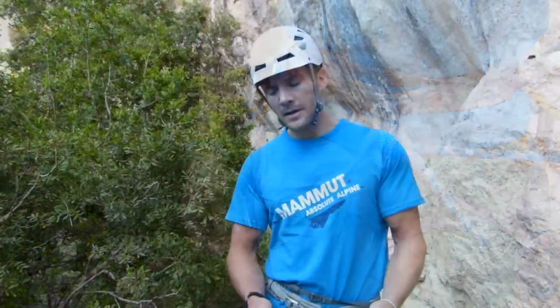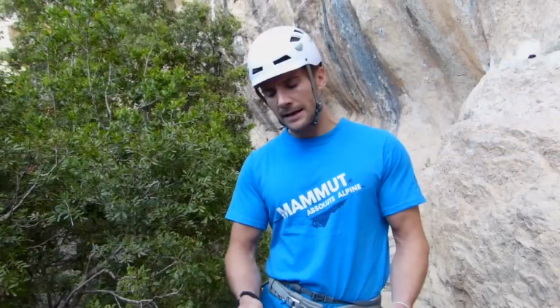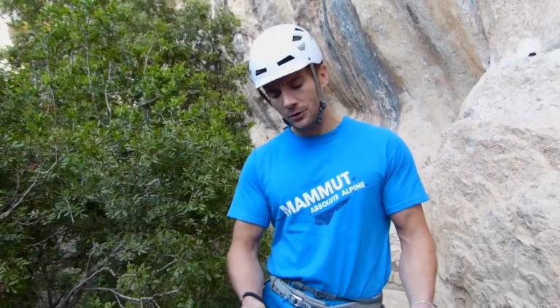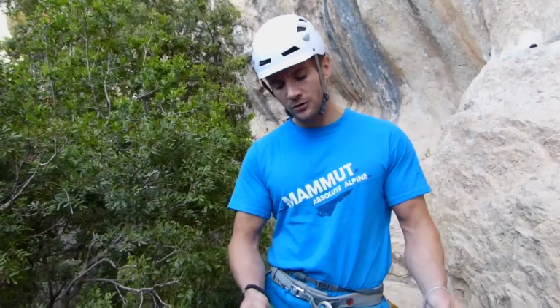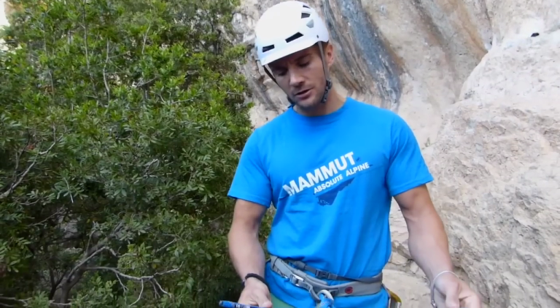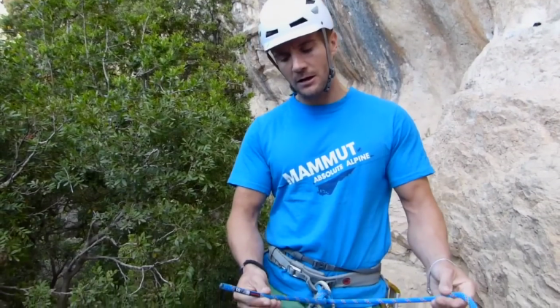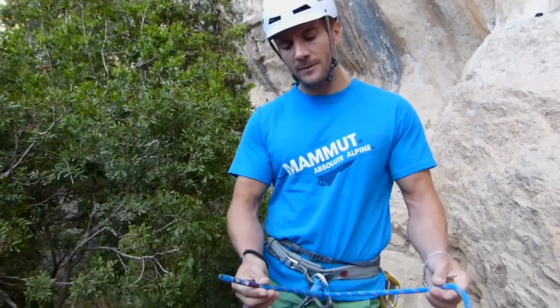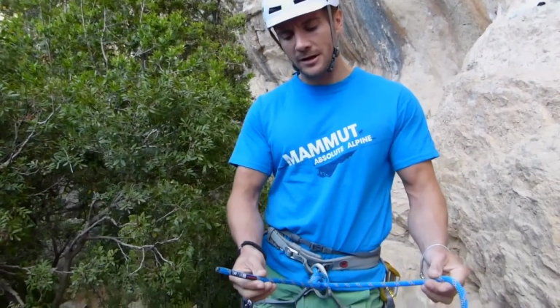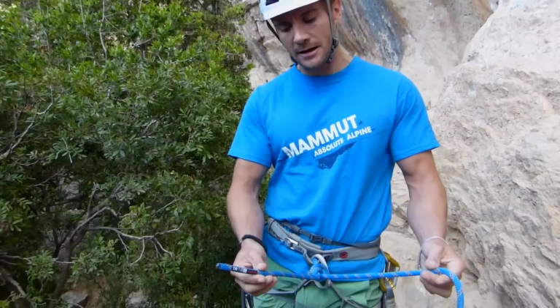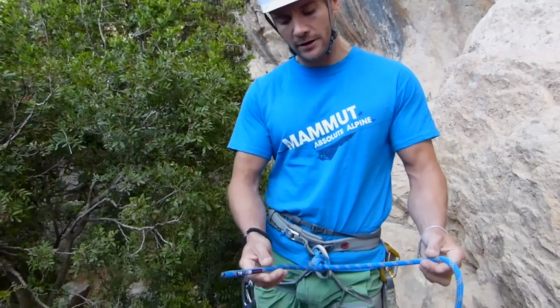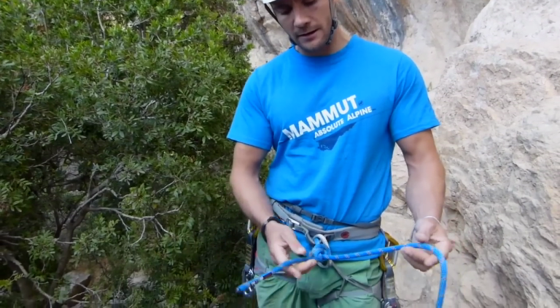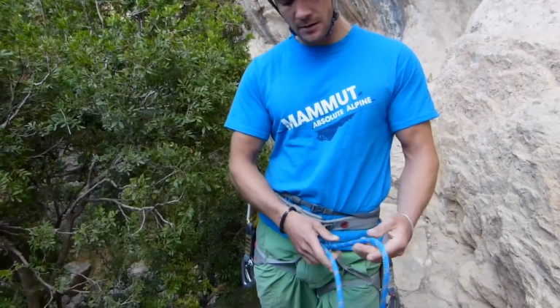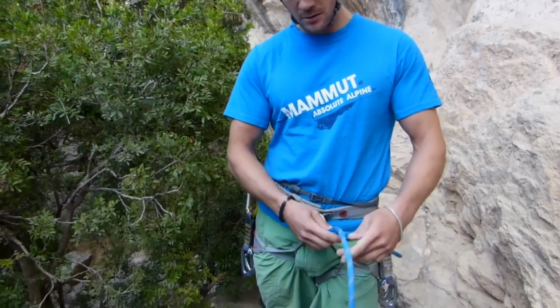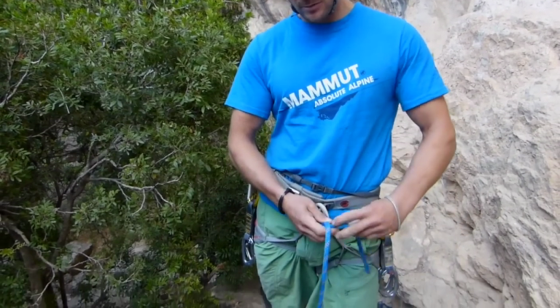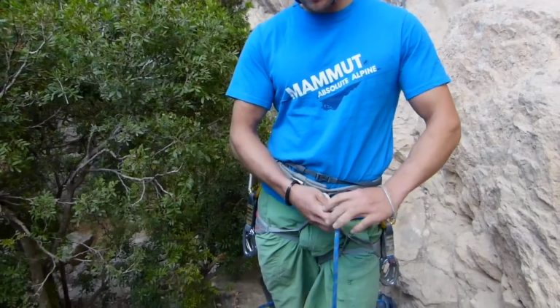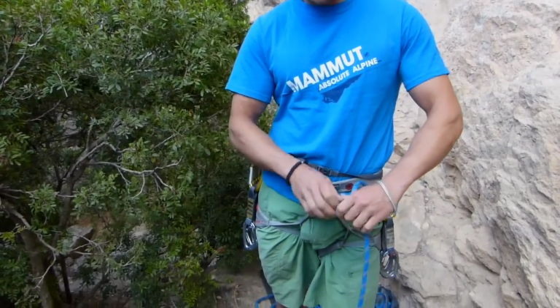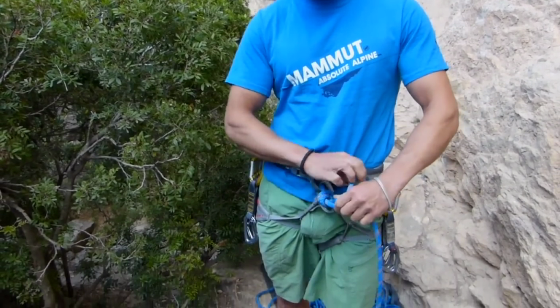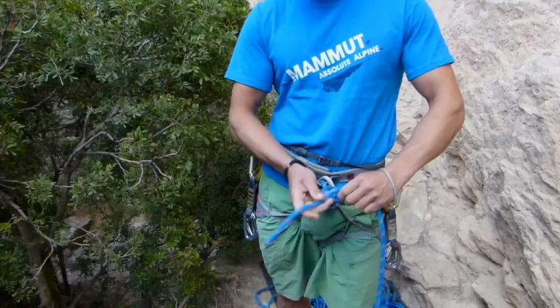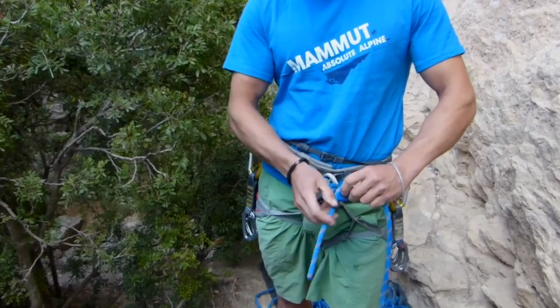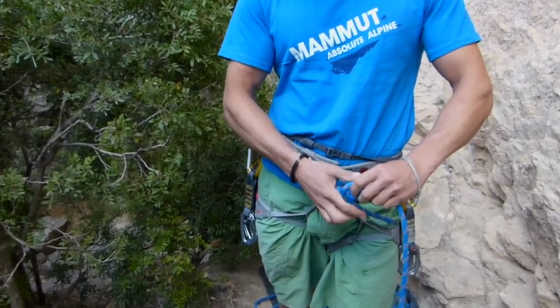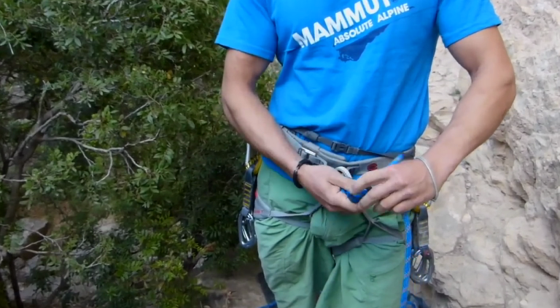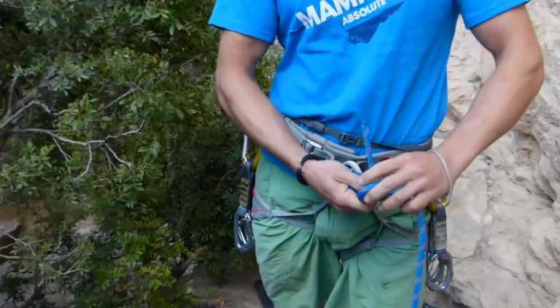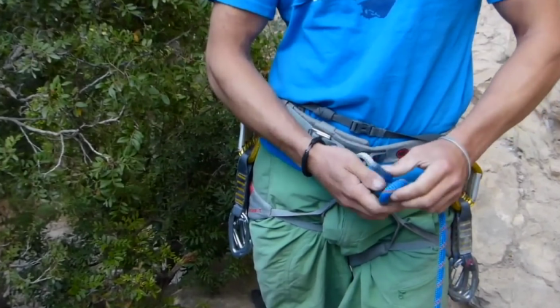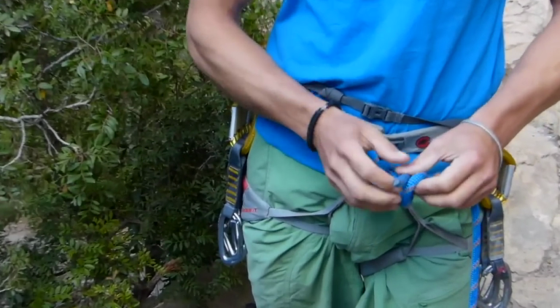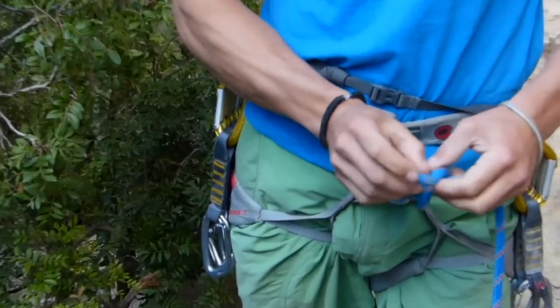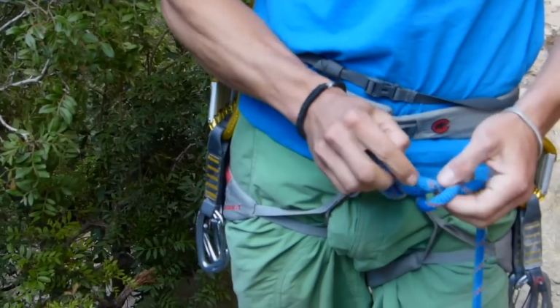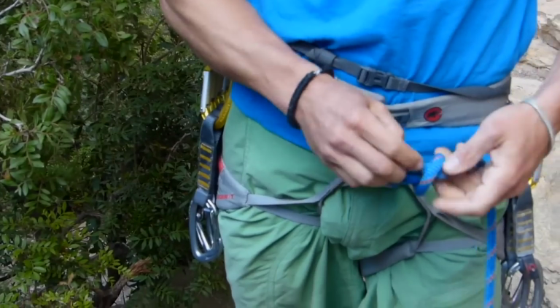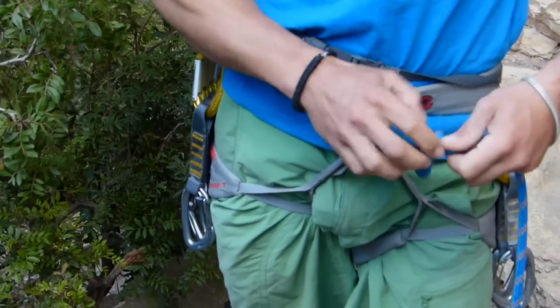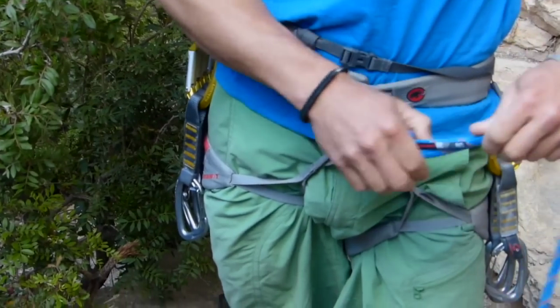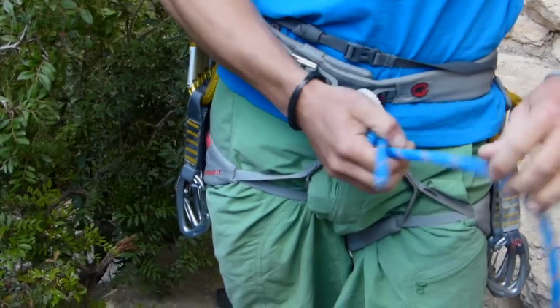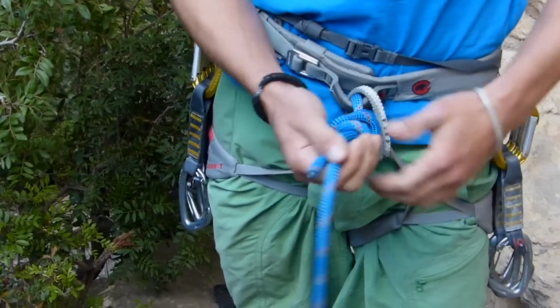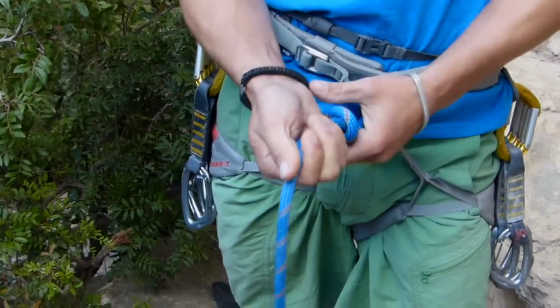En caso de que nos haya sobrado demasiada cuerda, lo podemos rematar con un nudo para que no nos moleste a la hora de escalar.